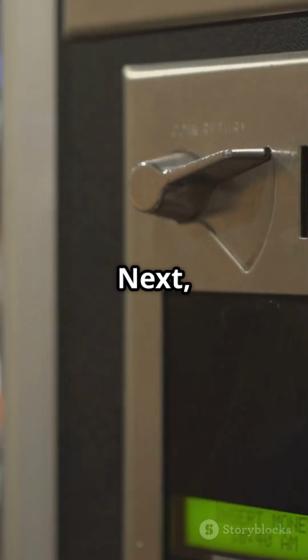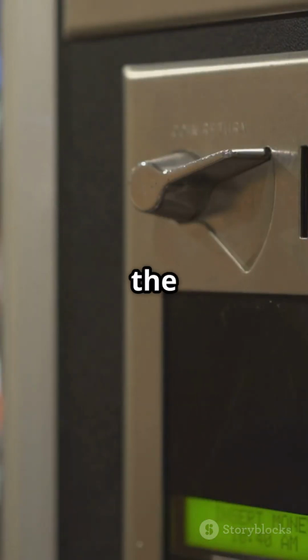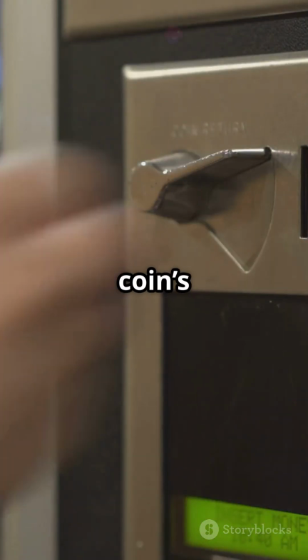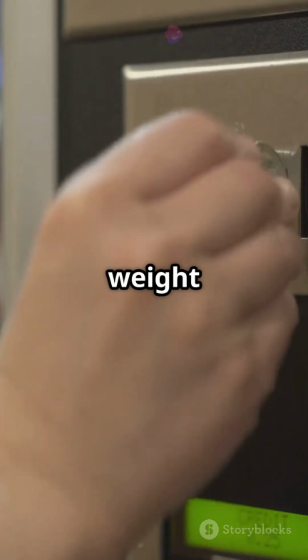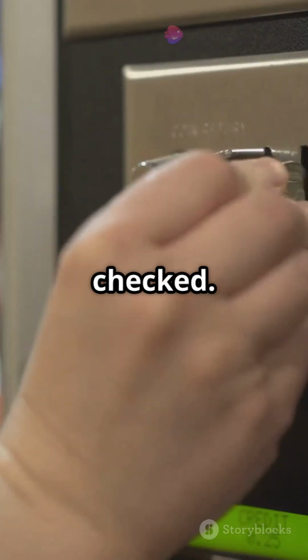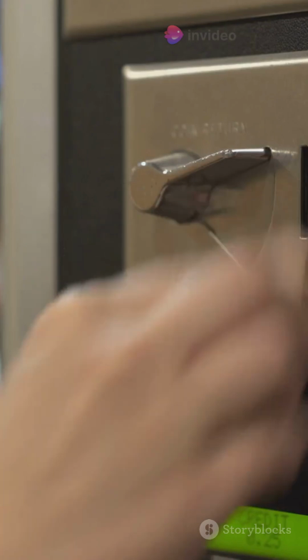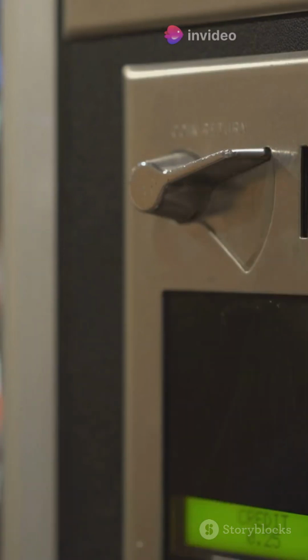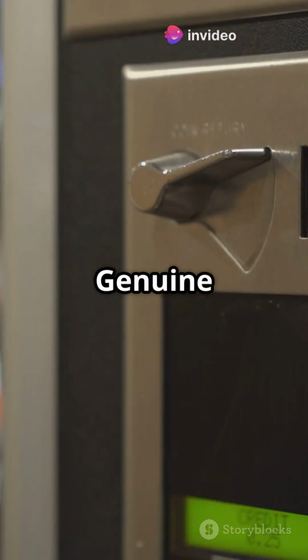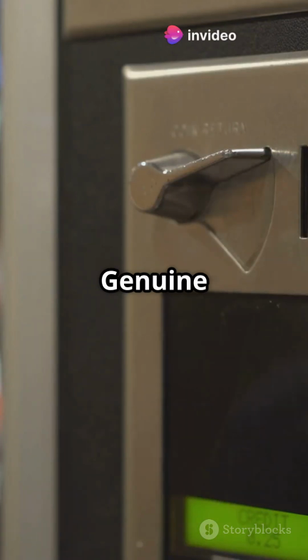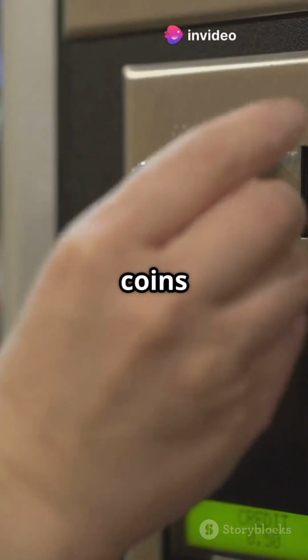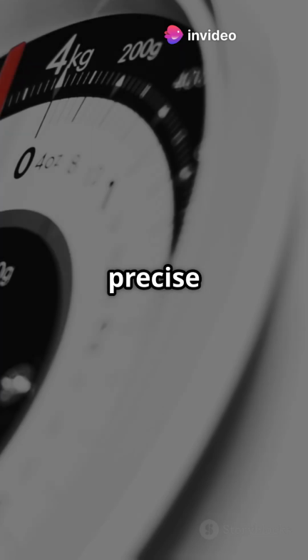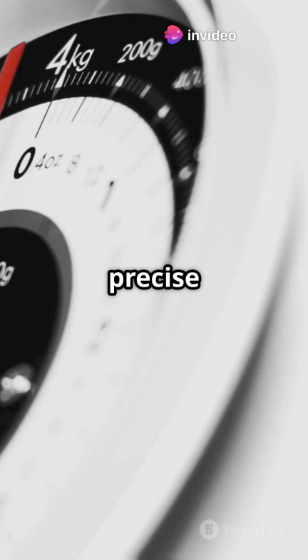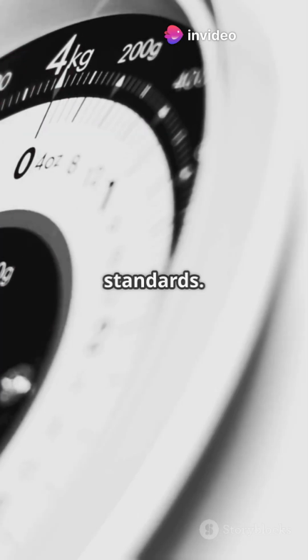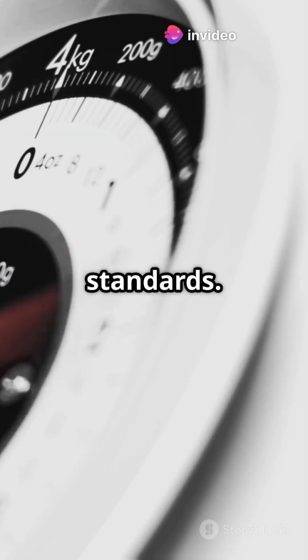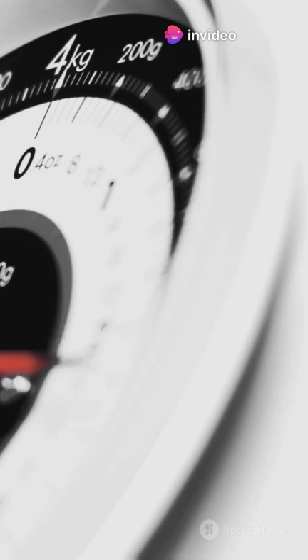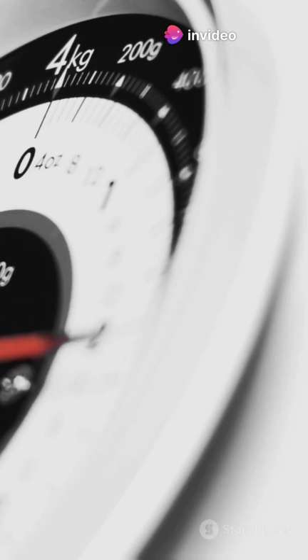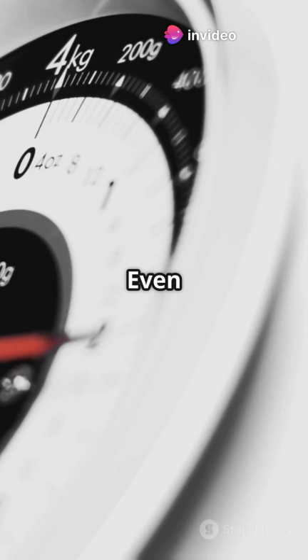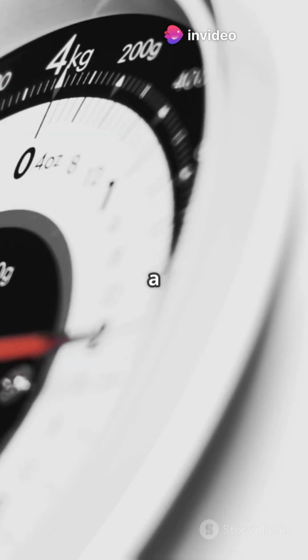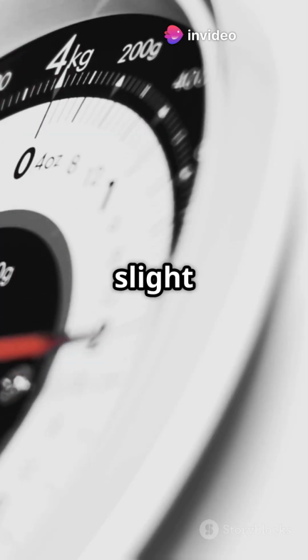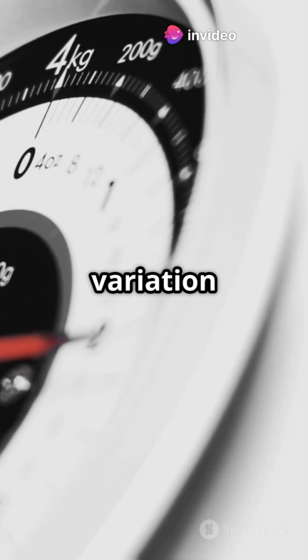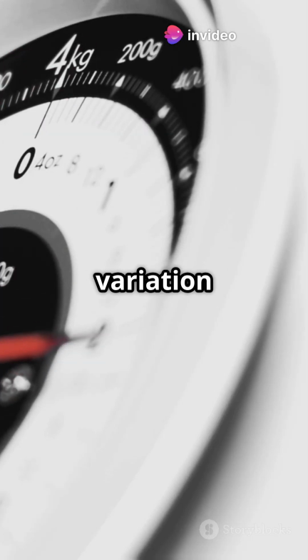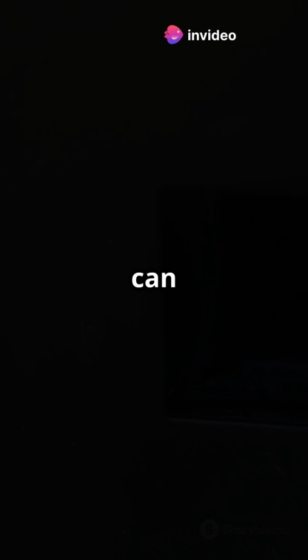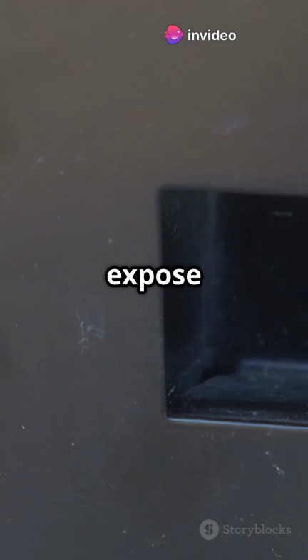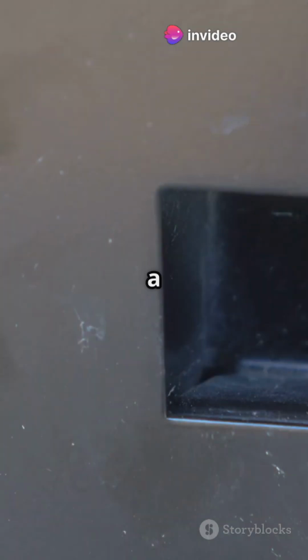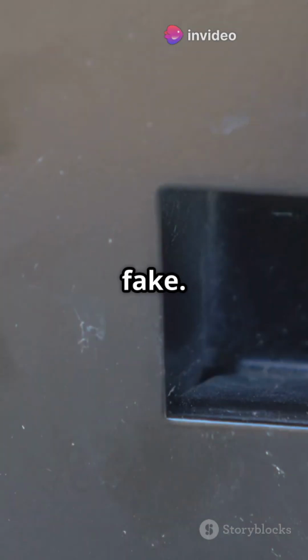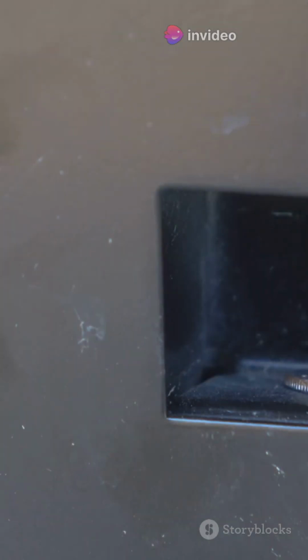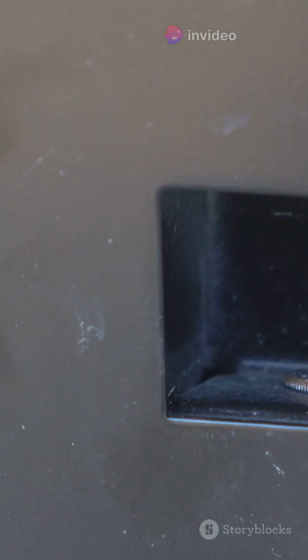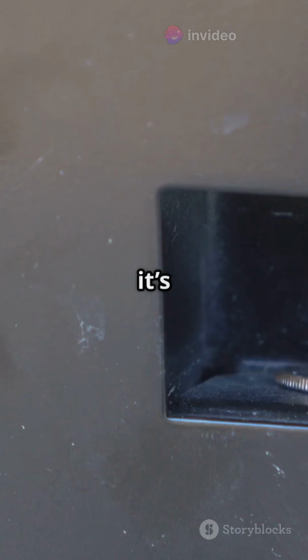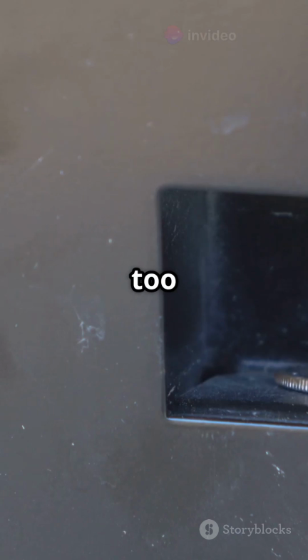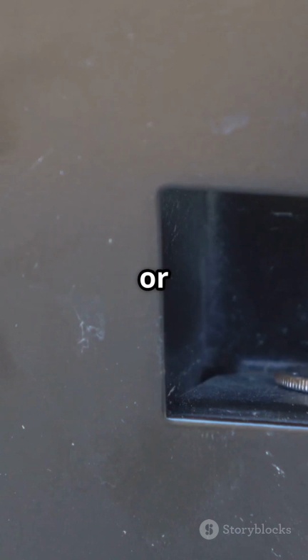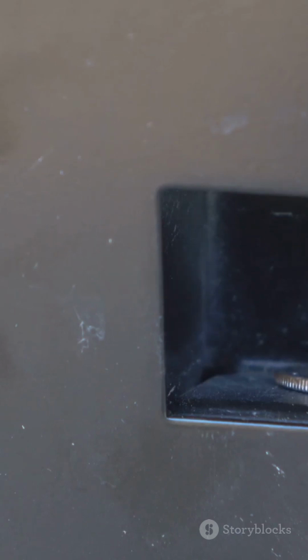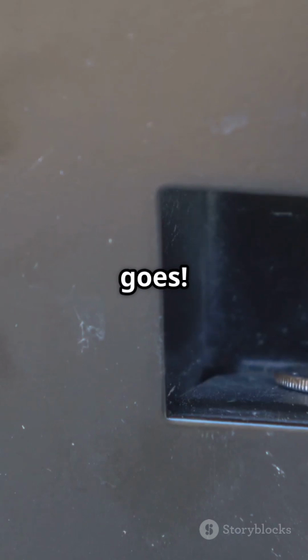Next, the coin's weight is checked. Genuine coins have precise weight standards, and even a slight variation can expose a fake. If it's too light or heavy, out it goes.